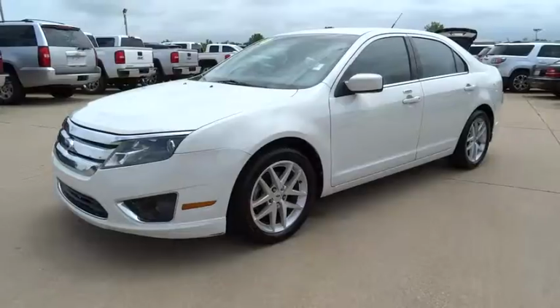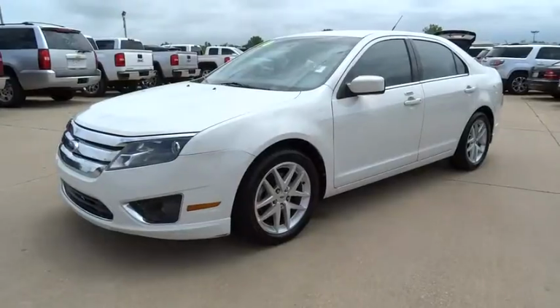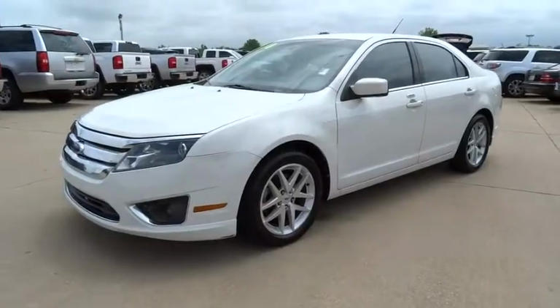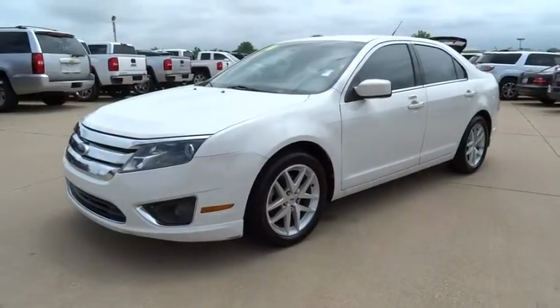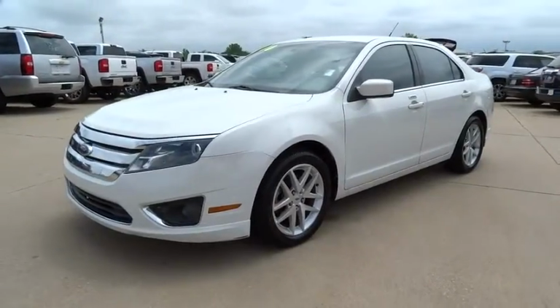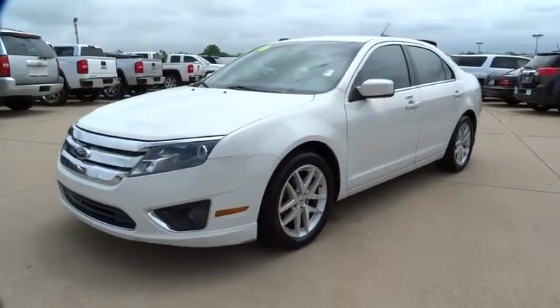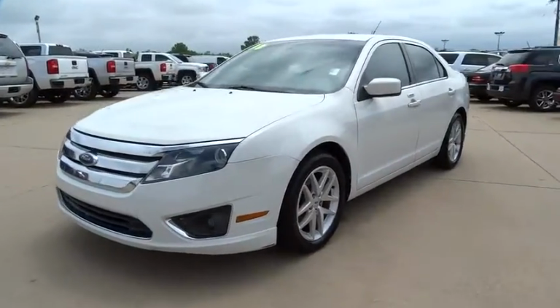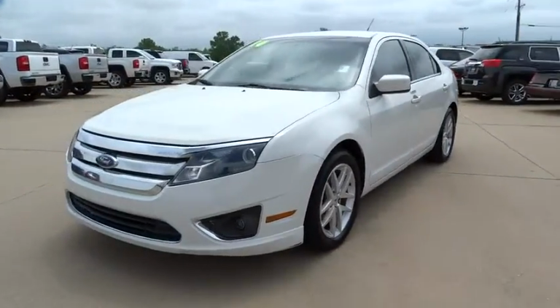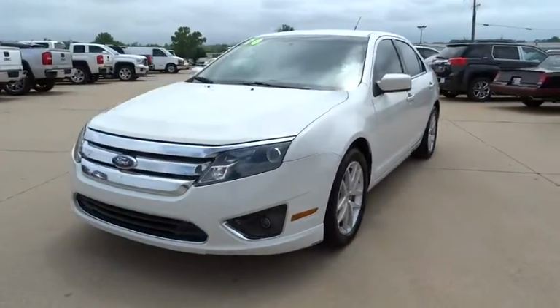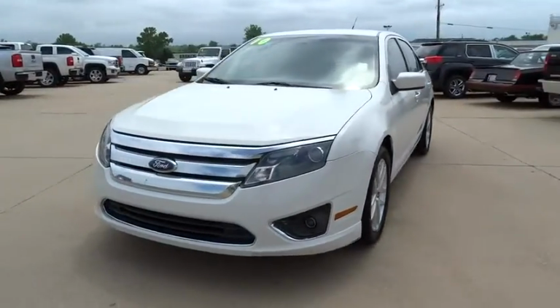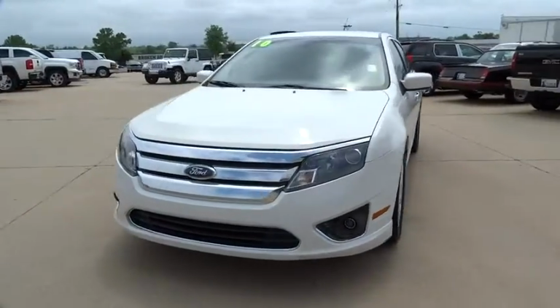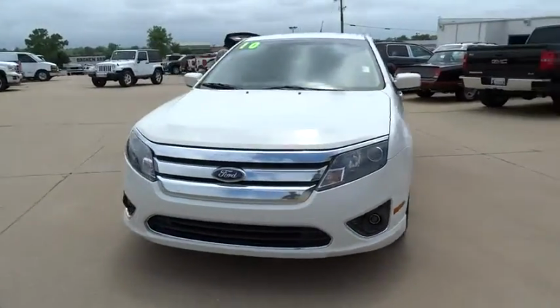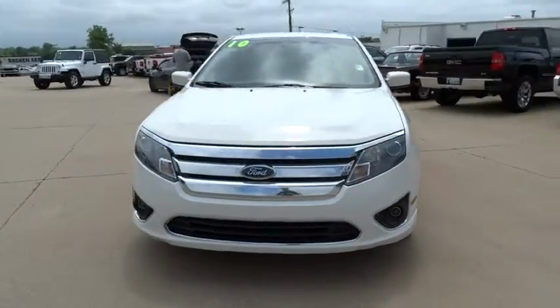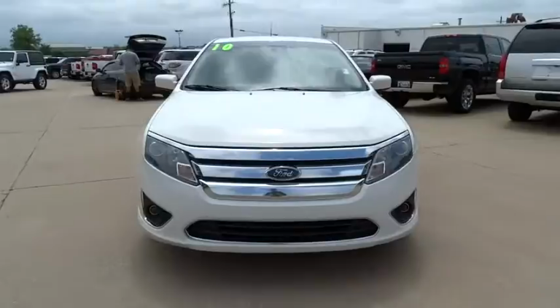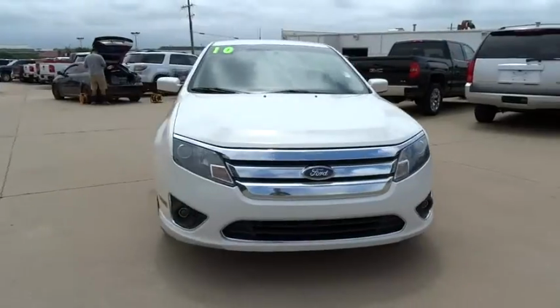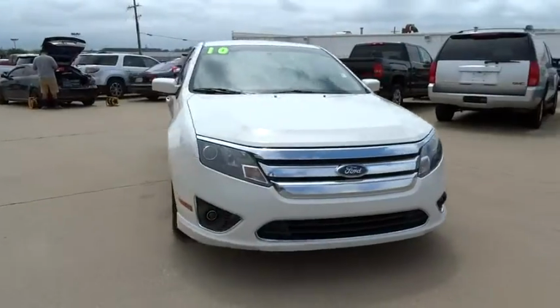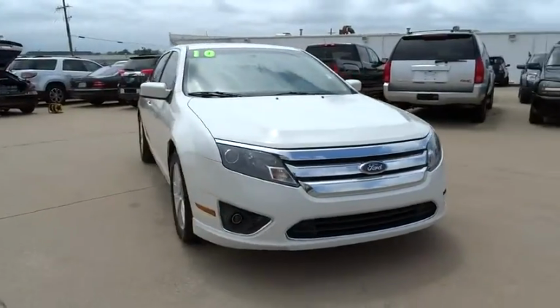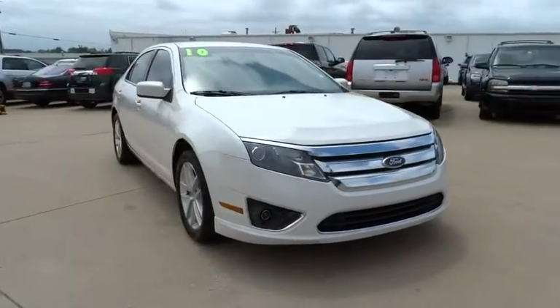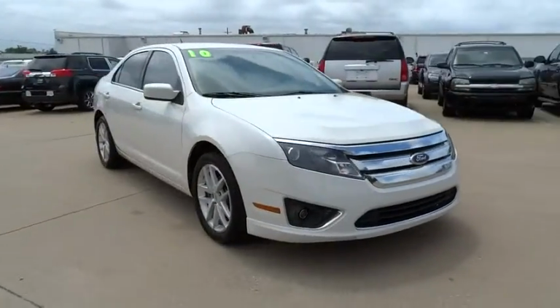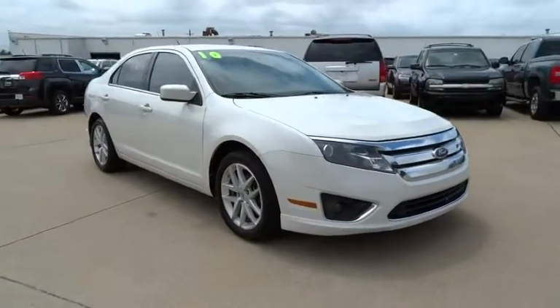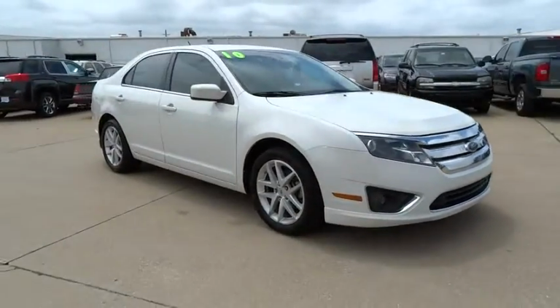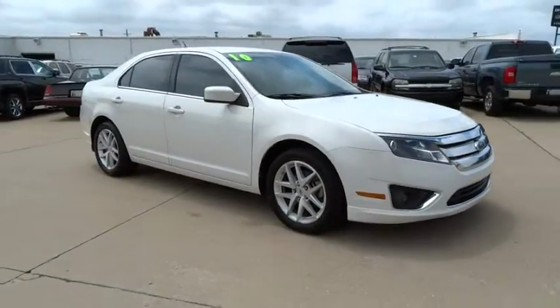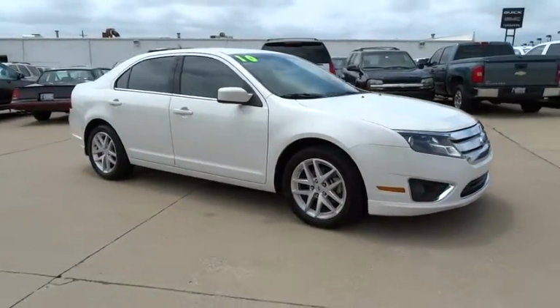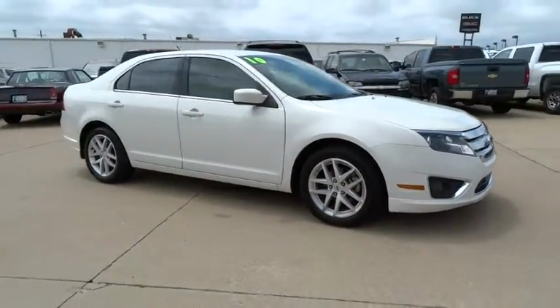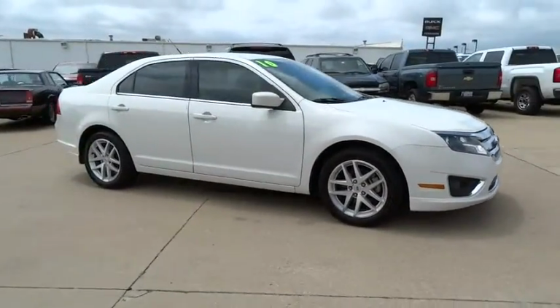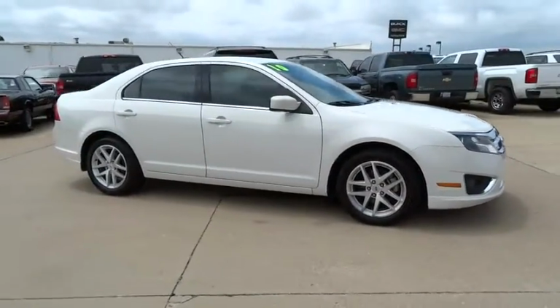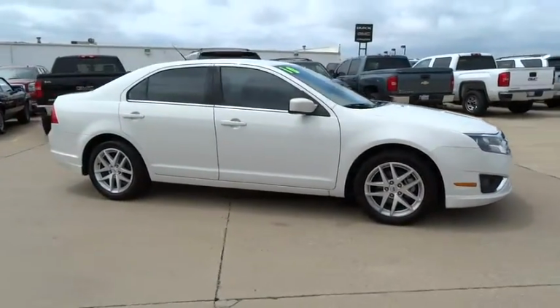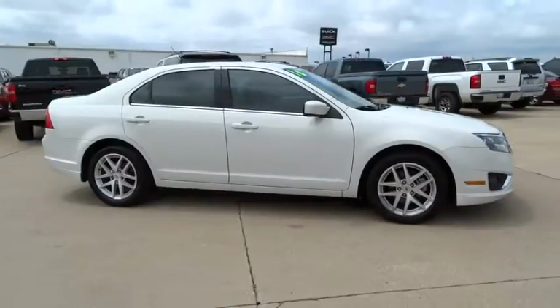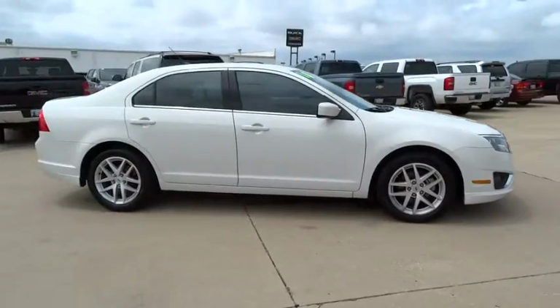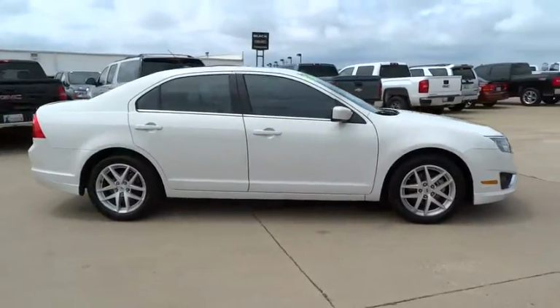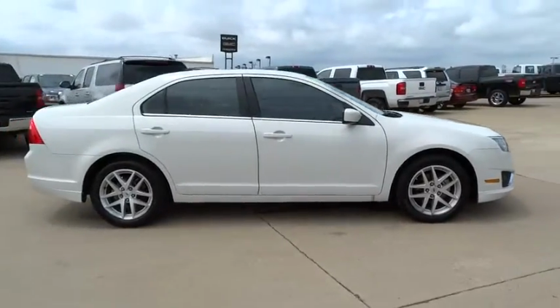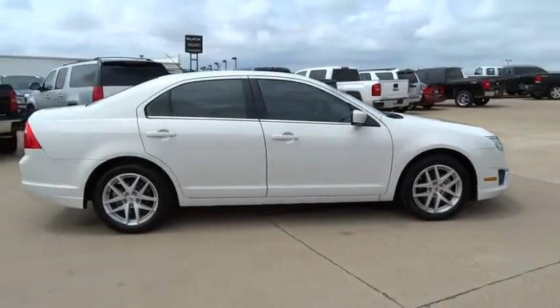The 2010 Fusion. You can have both impressive power and great economy in a Fusion, and it is priced below $15,000. This vehicle has less than 95,000 miles.